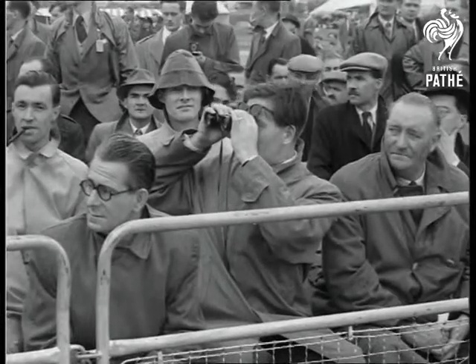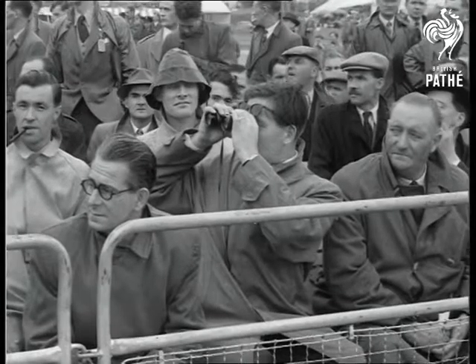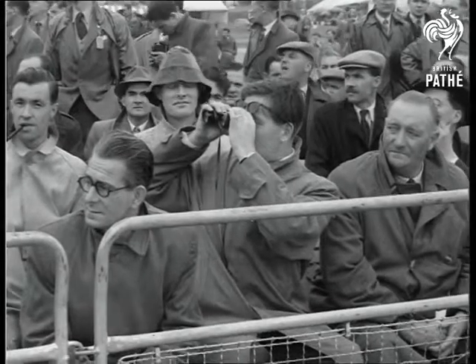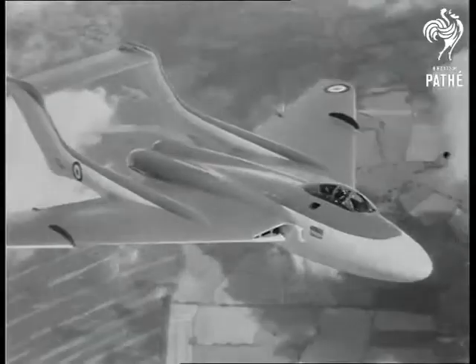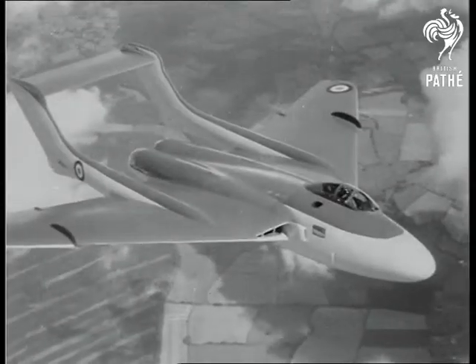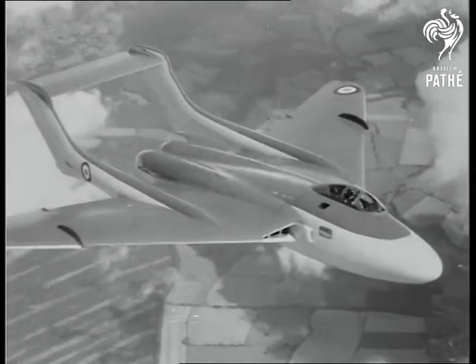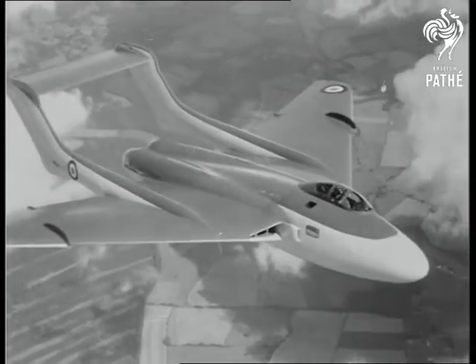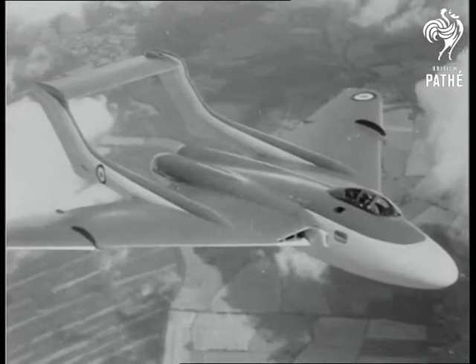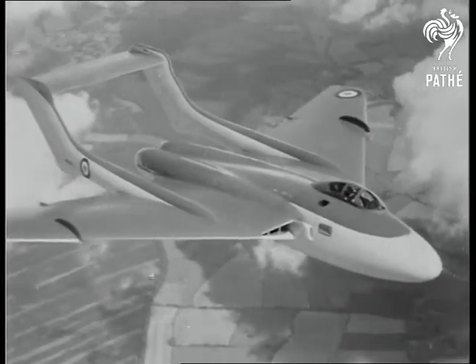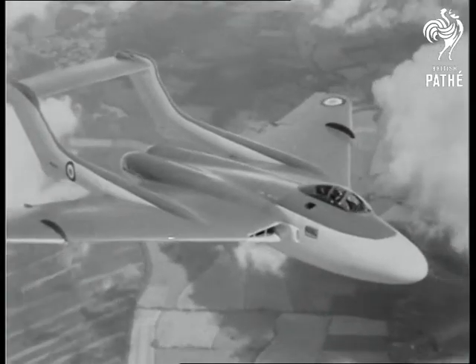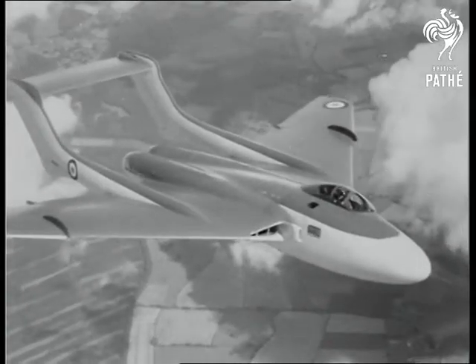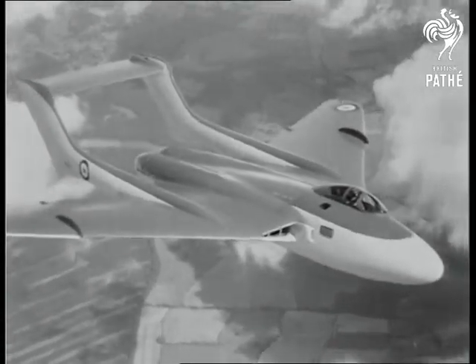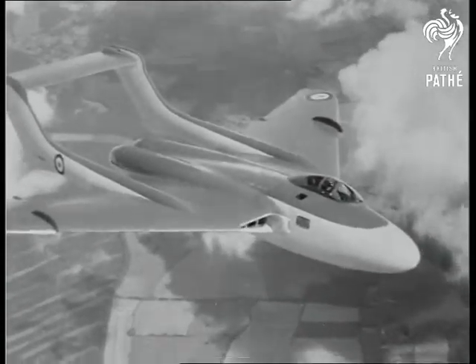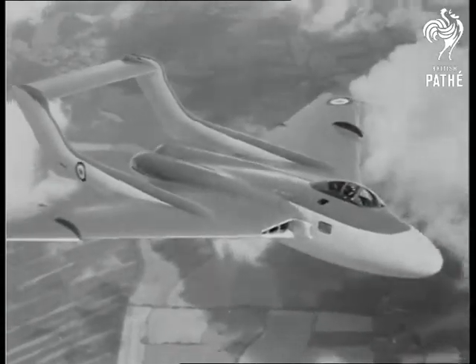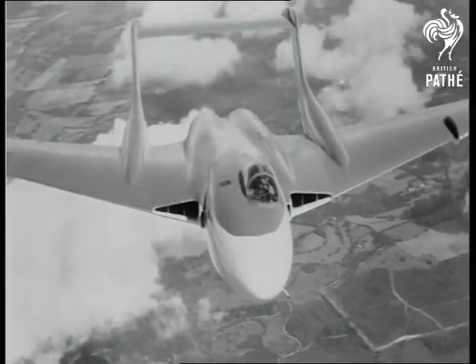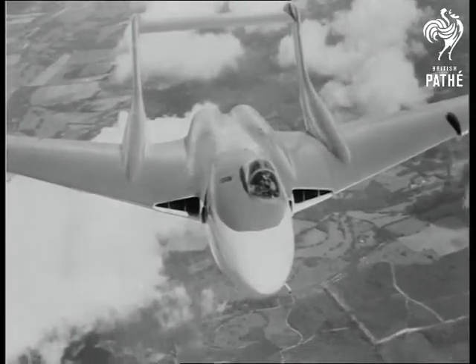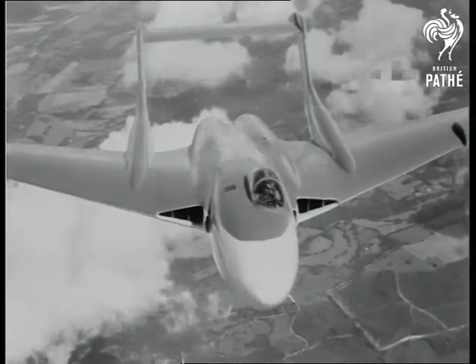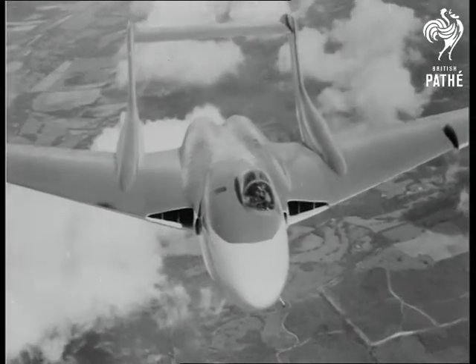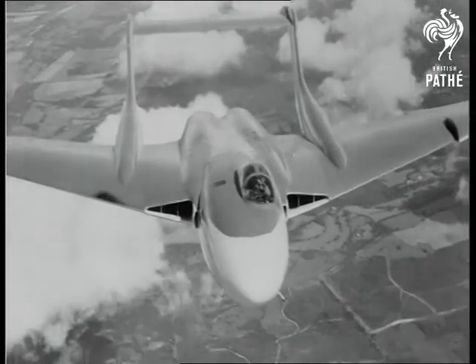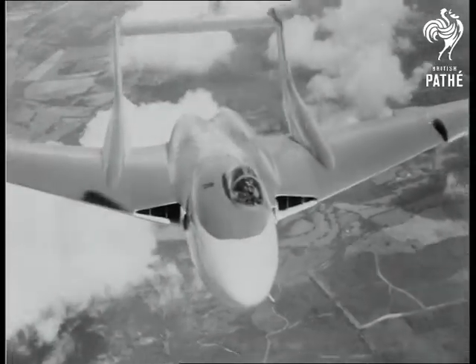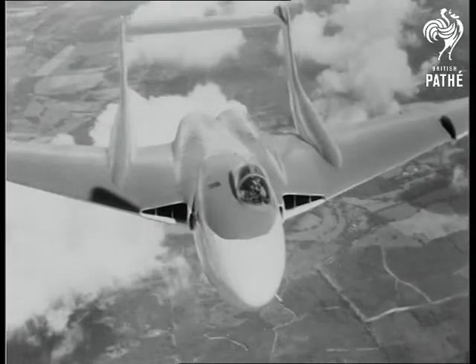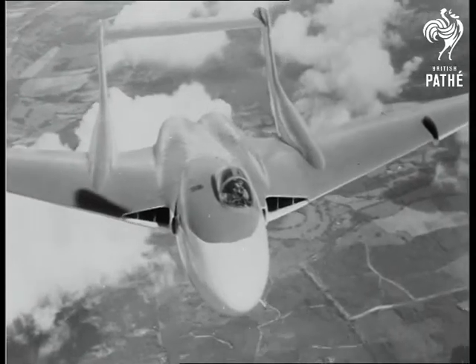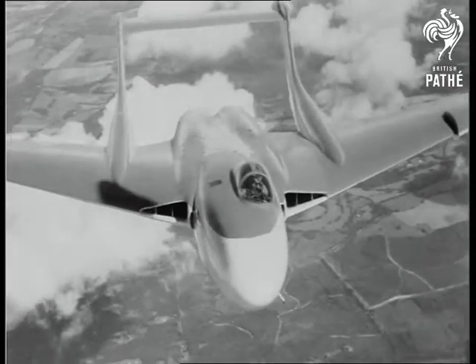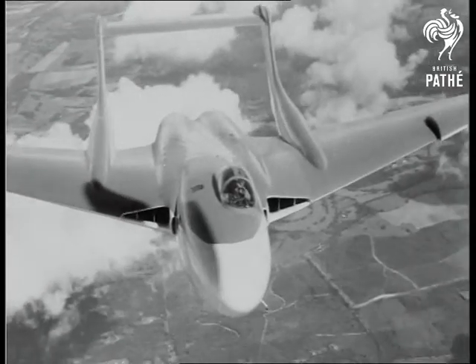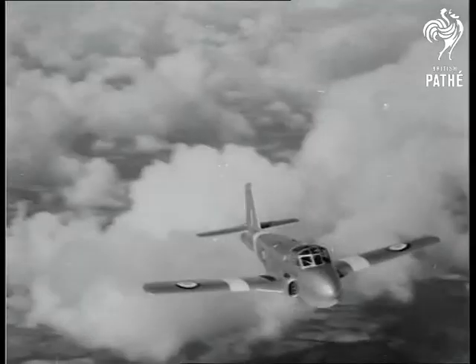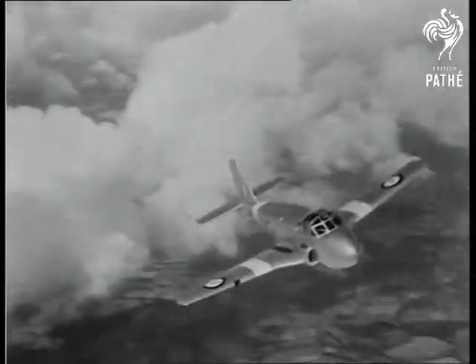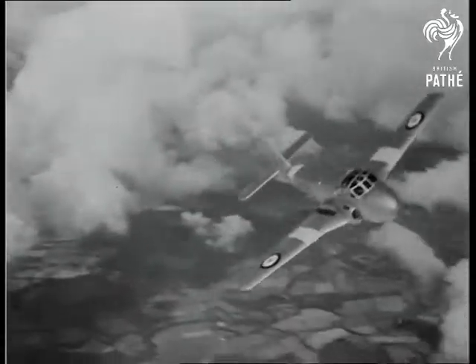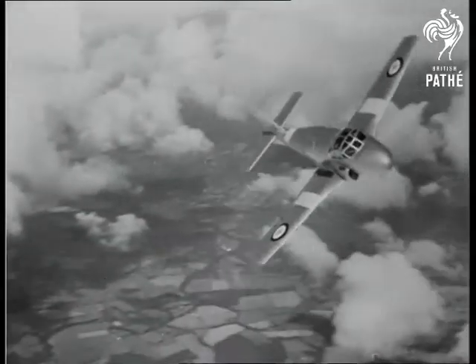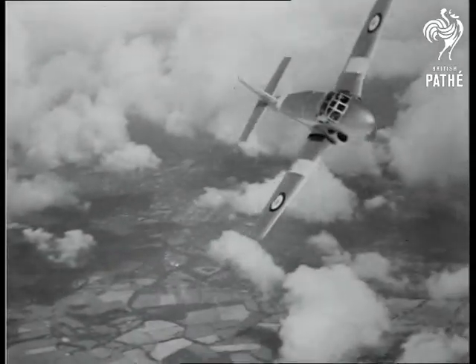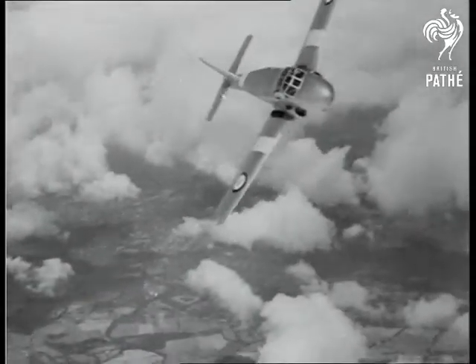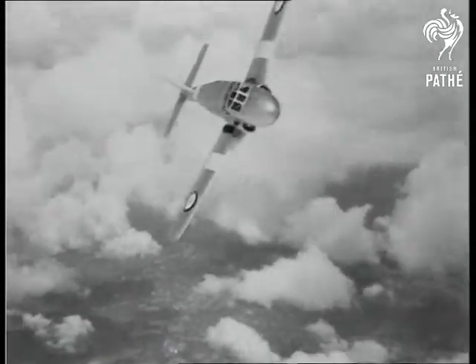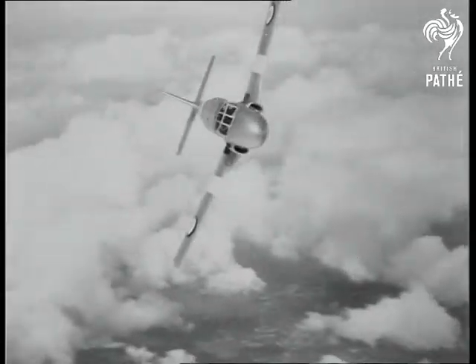High above the crowds, a de Havilland 110. This sleek all-weather fighter is powered by two Rolls-Royce Avon engines. The little Jet Provost shows its paces — this is the Air Force's standard jet trainer.